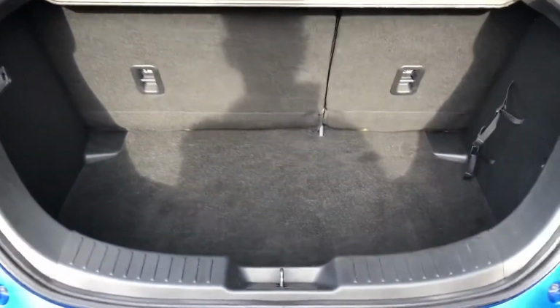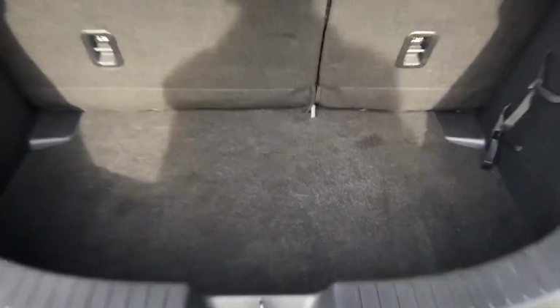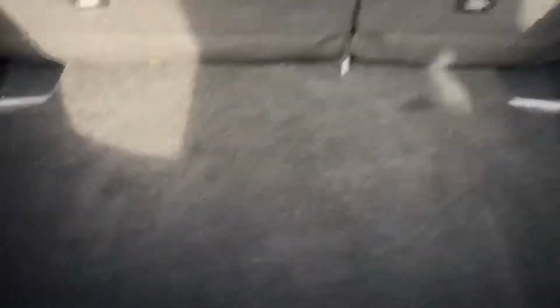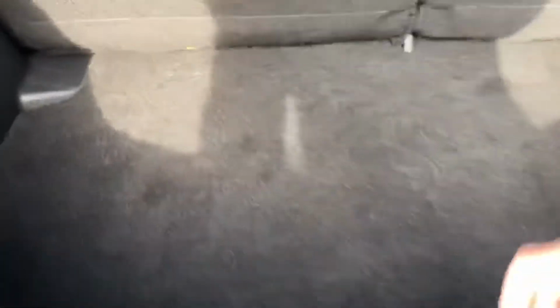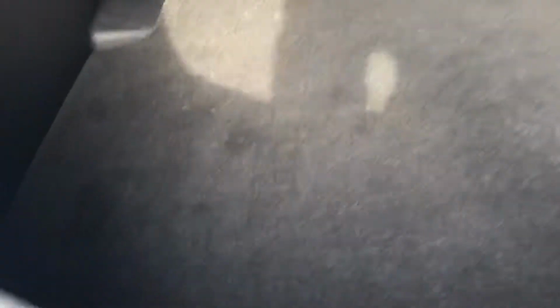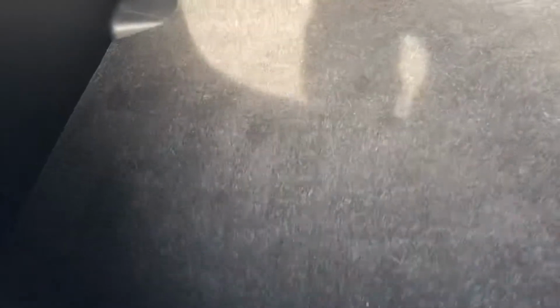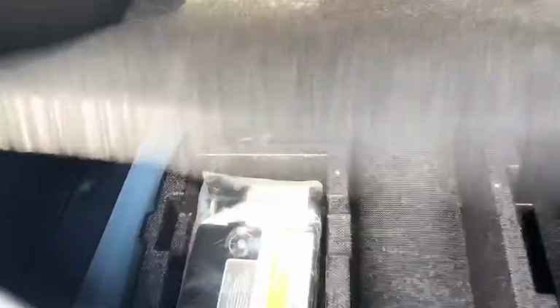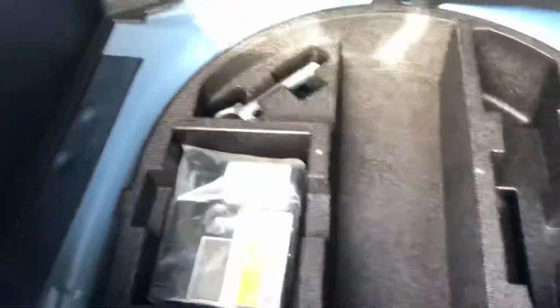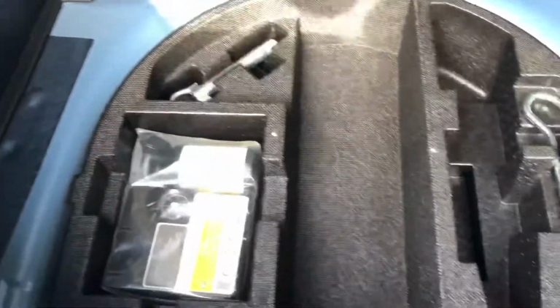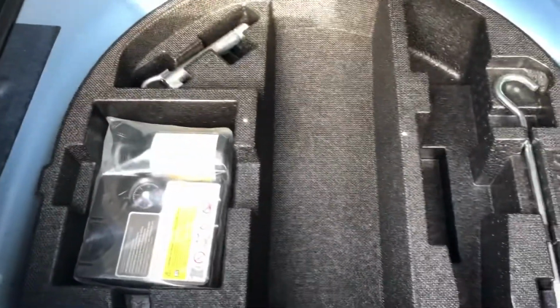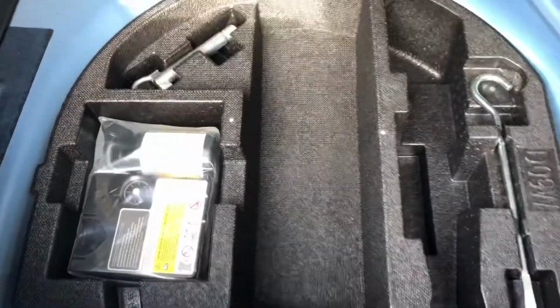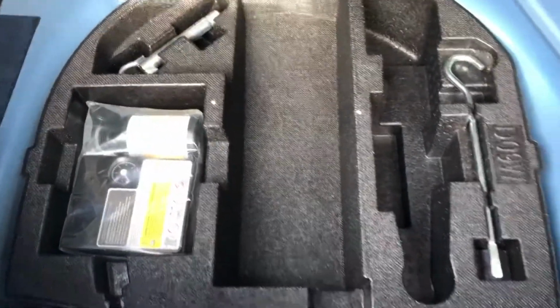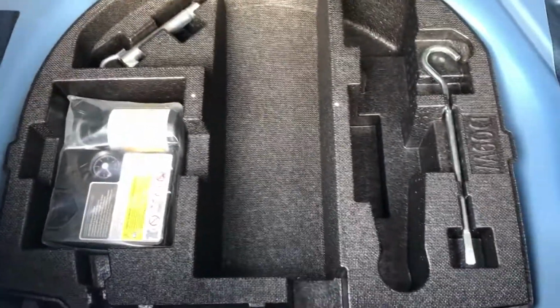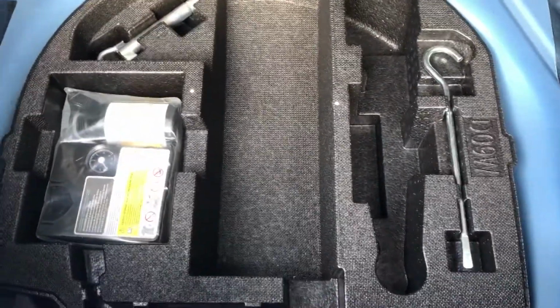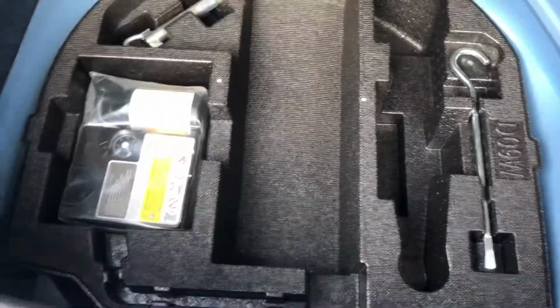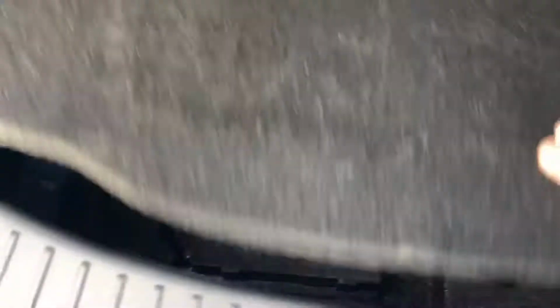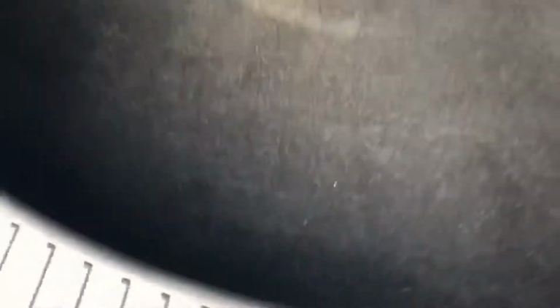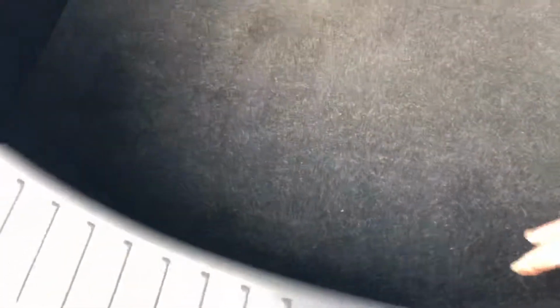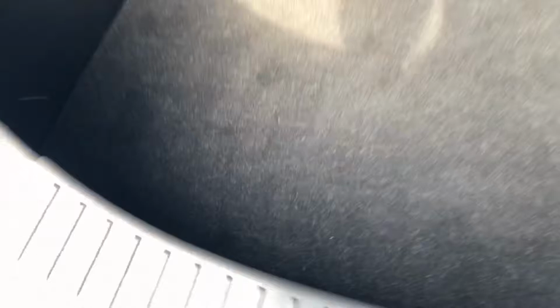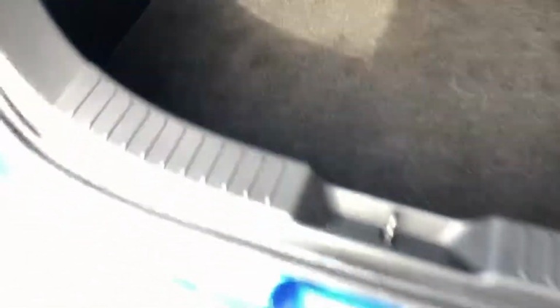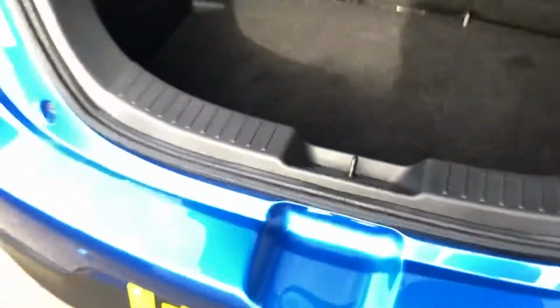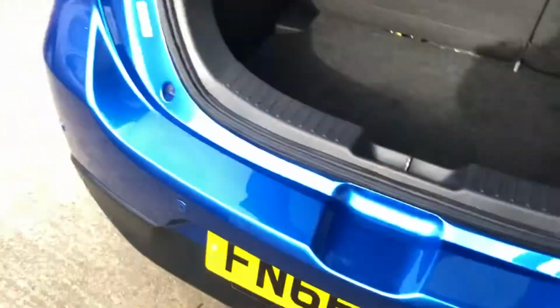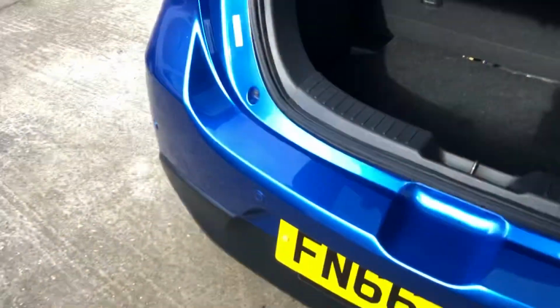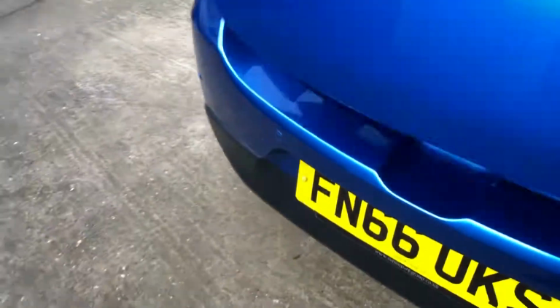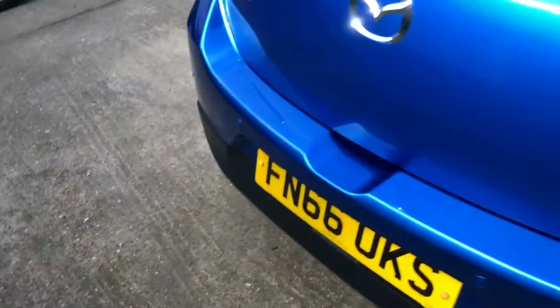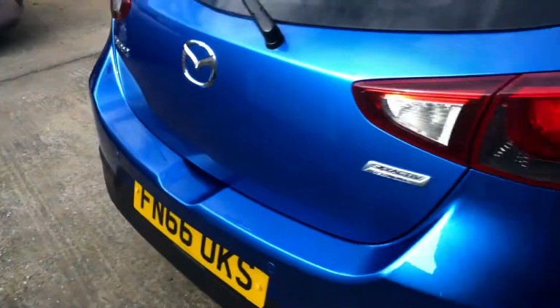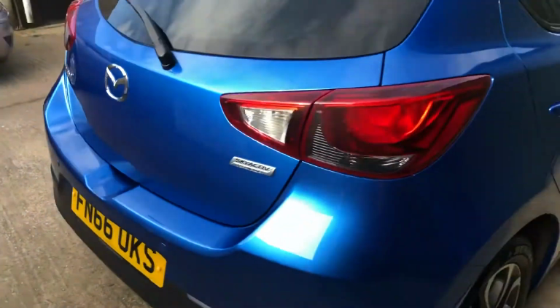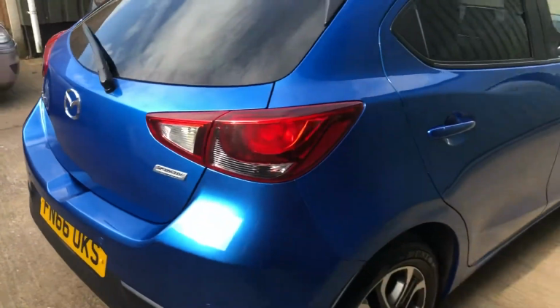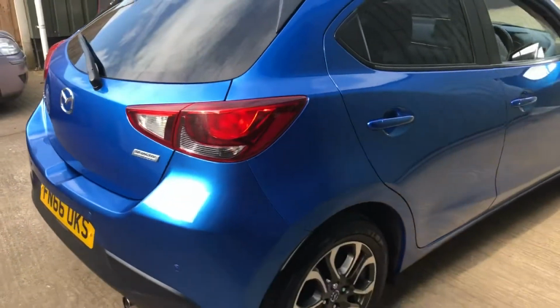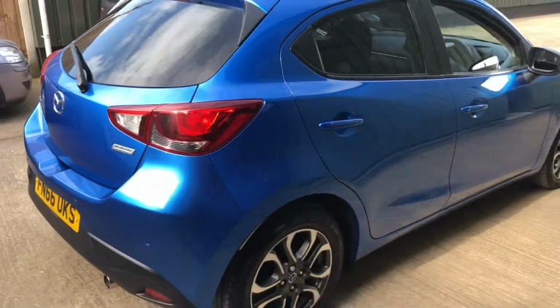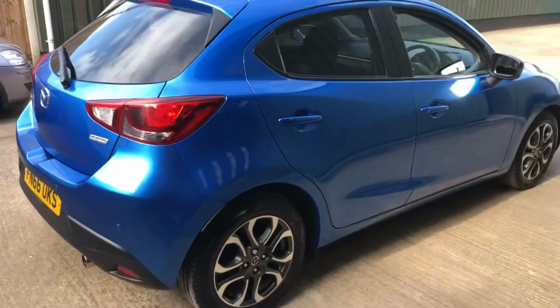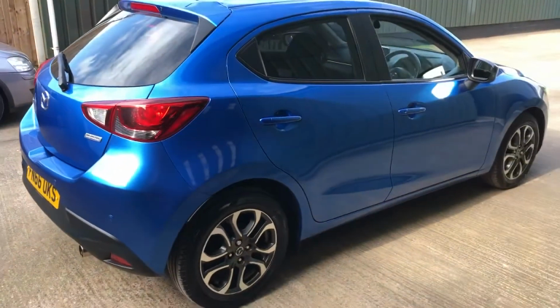Plenty of space in the back. Underneath there you've got your blow-up kit and your tools. All nice tidy bodywork.